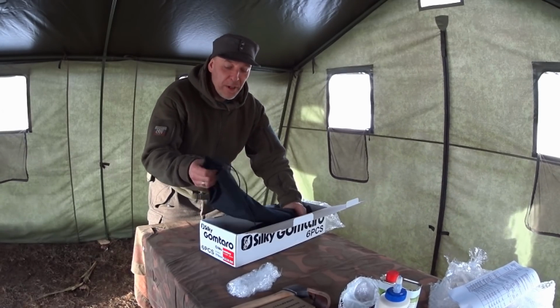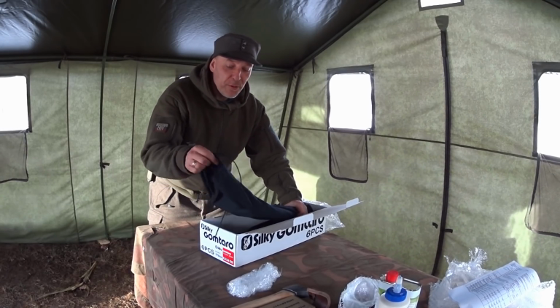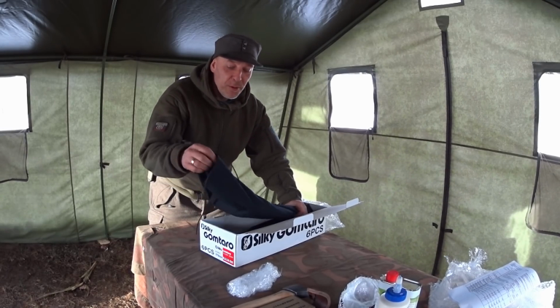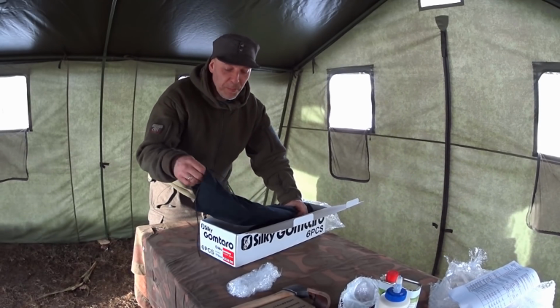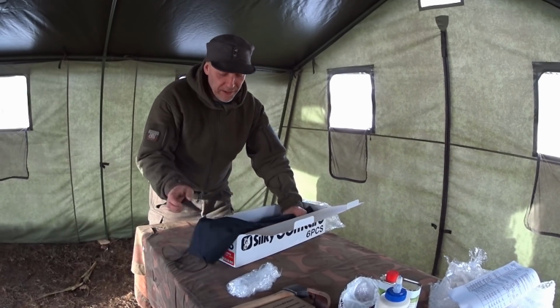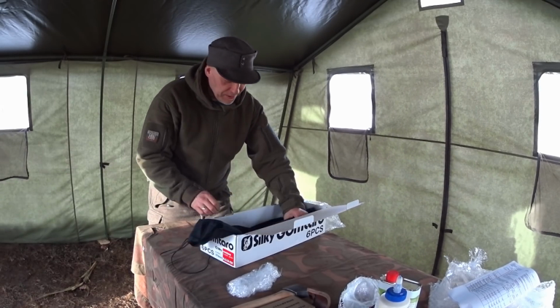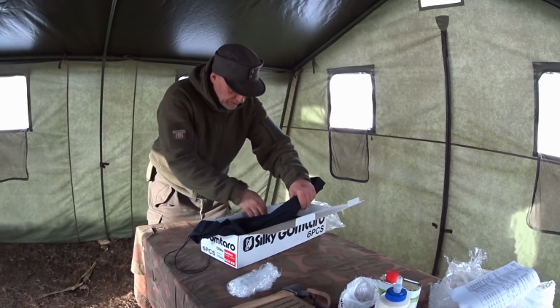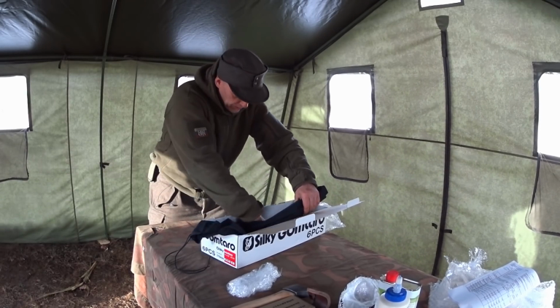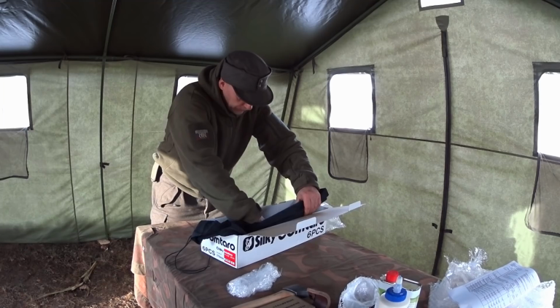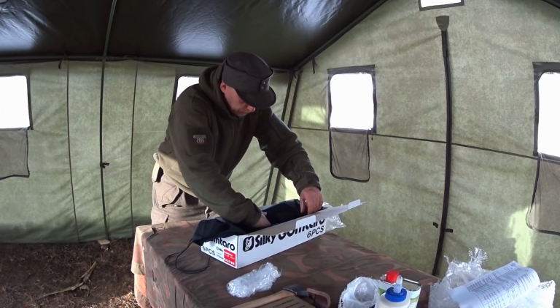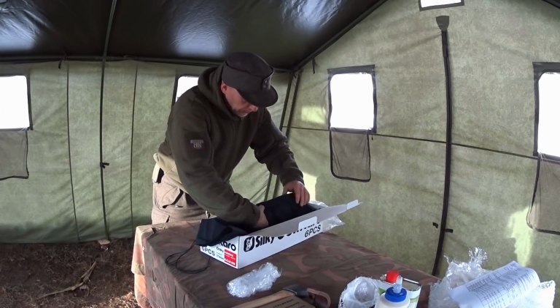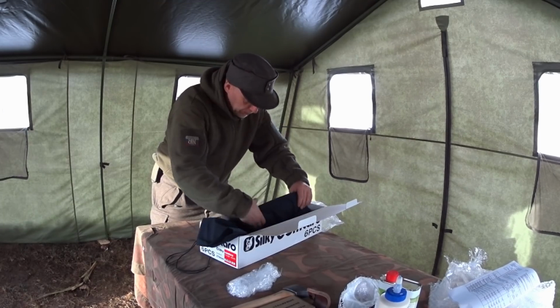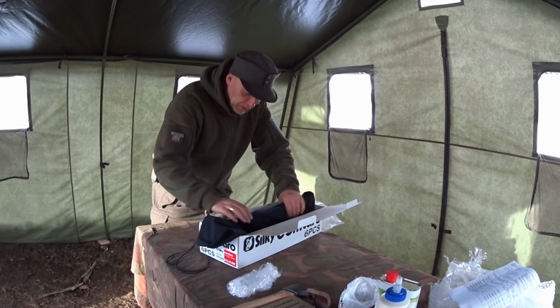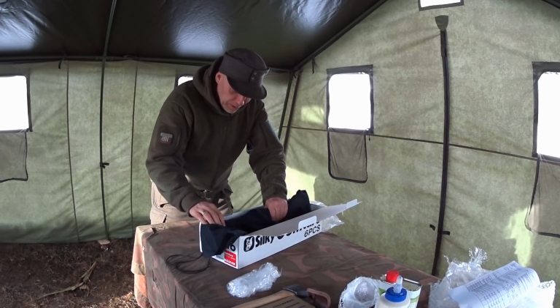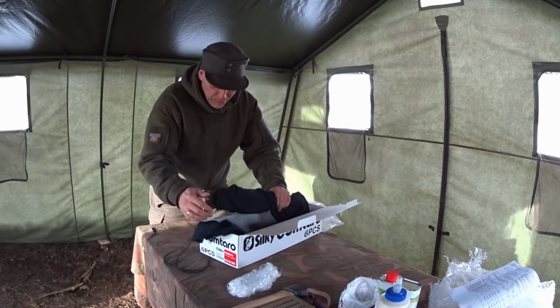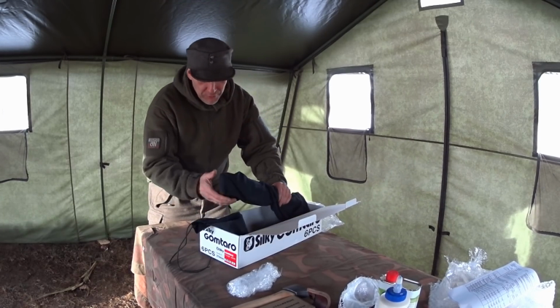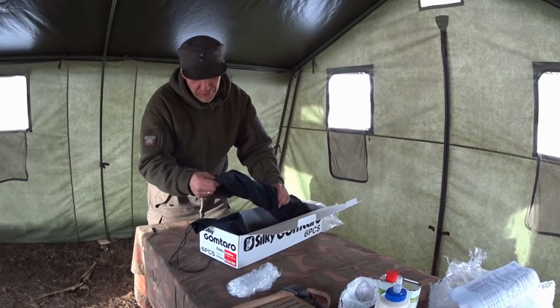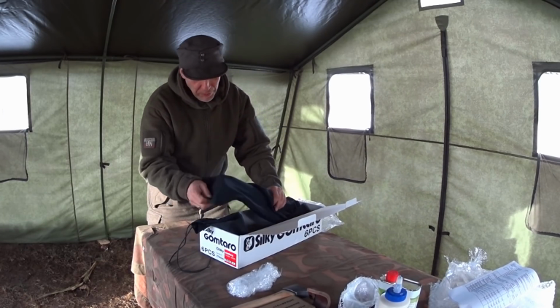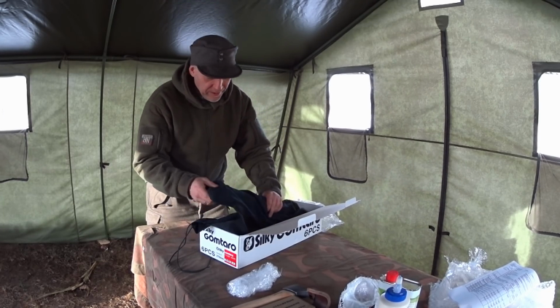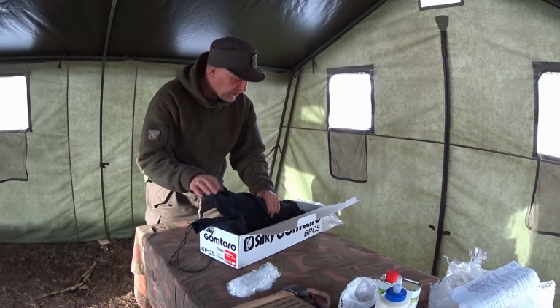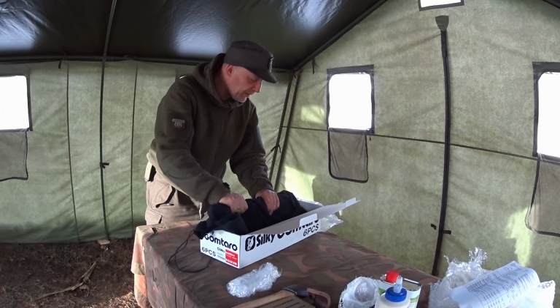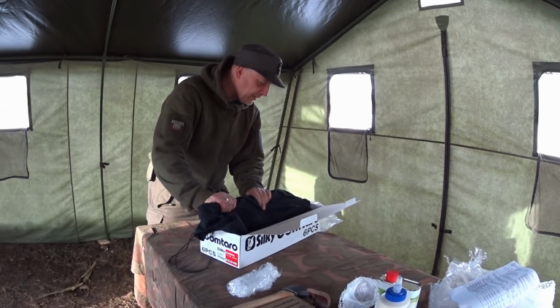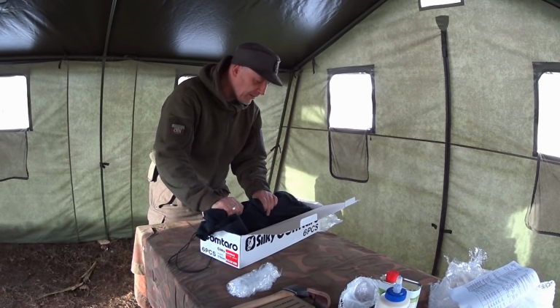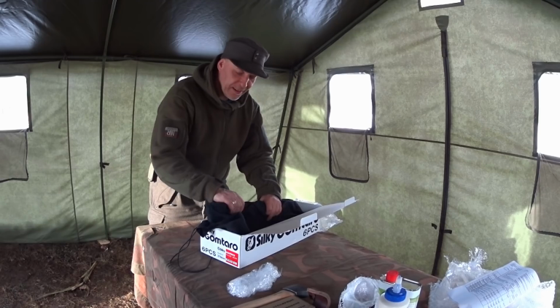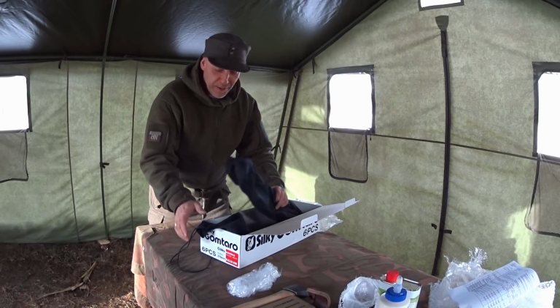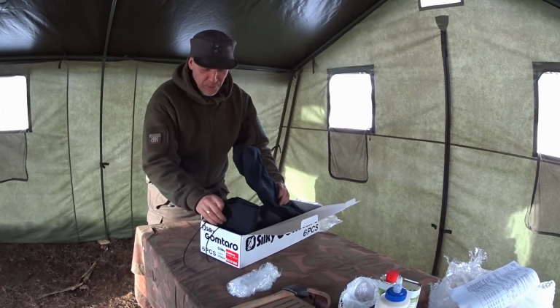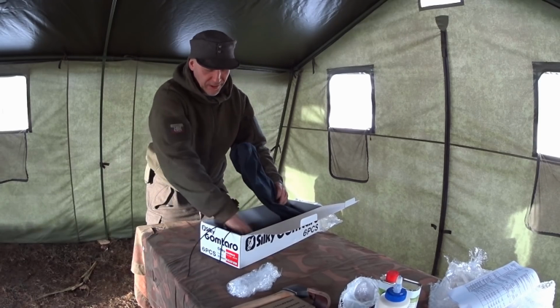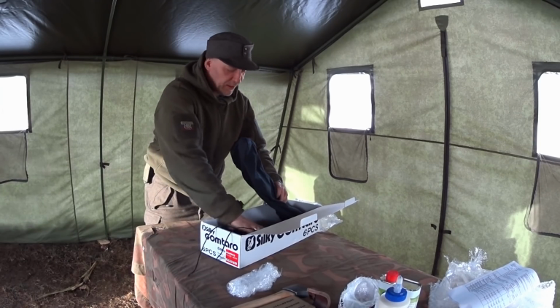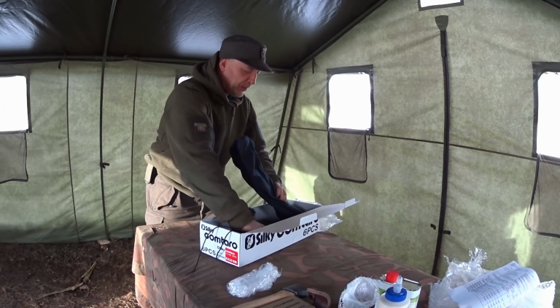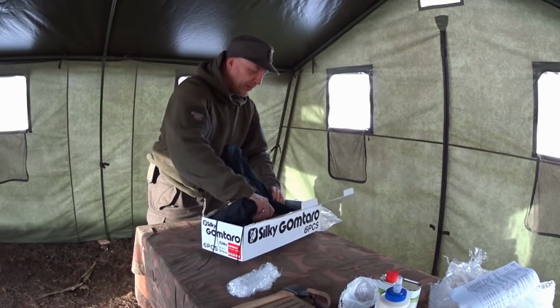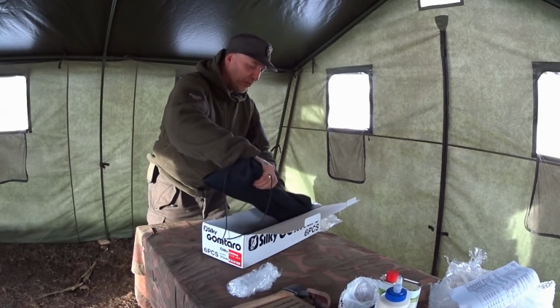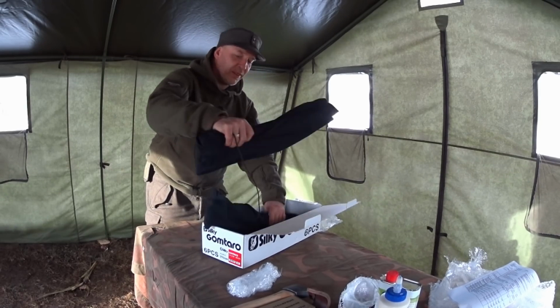Here we have two black pouches, bags. What can there be in those ones?